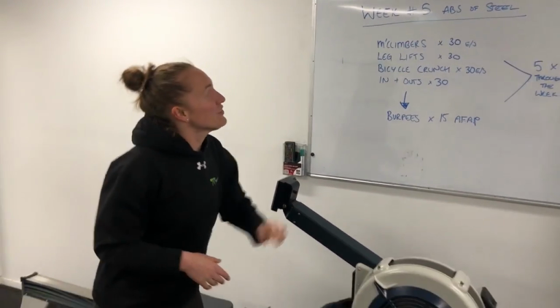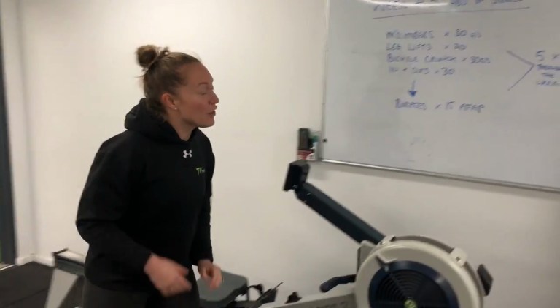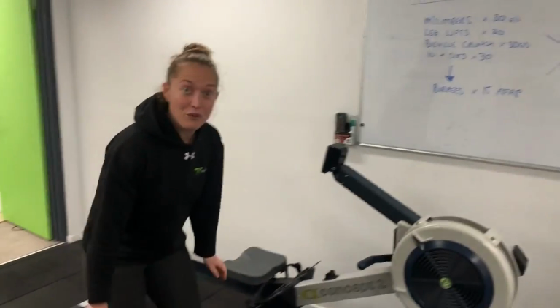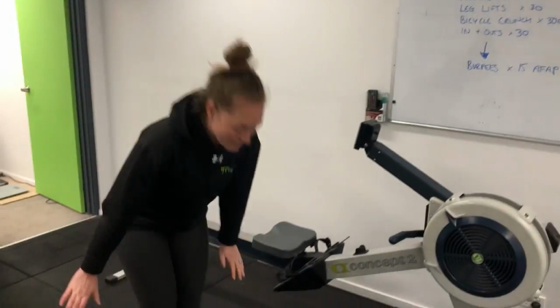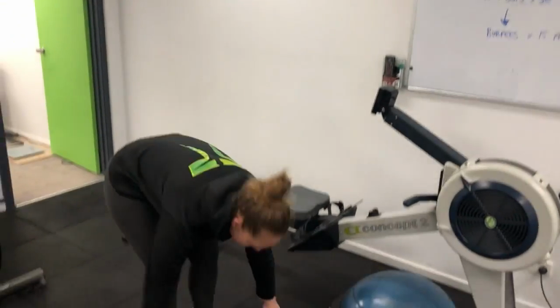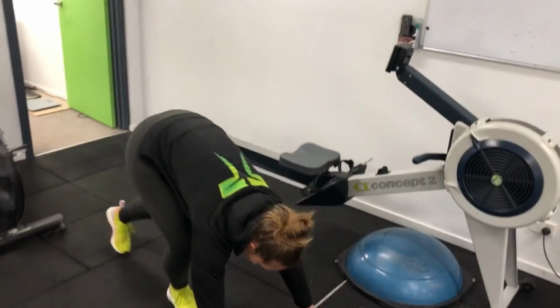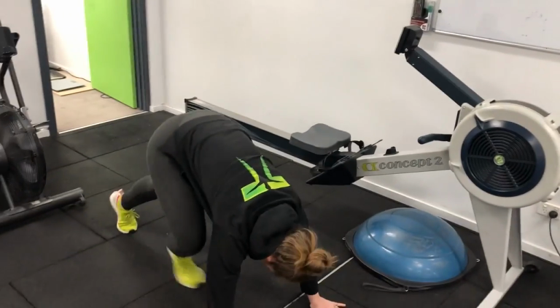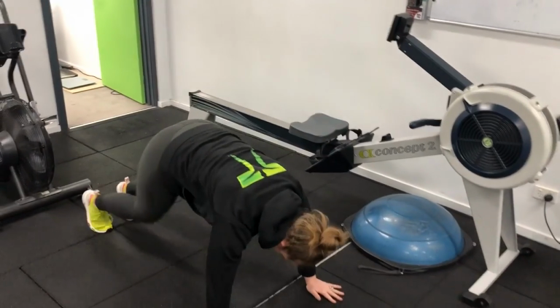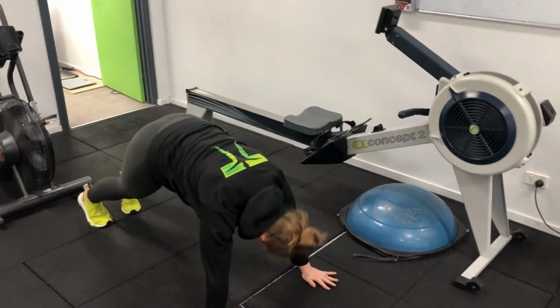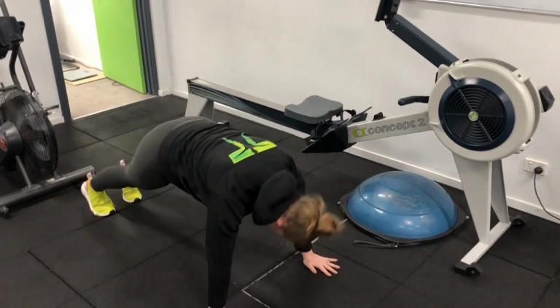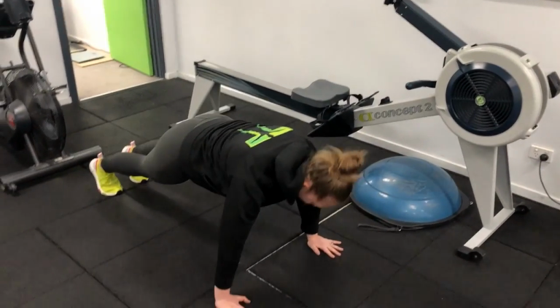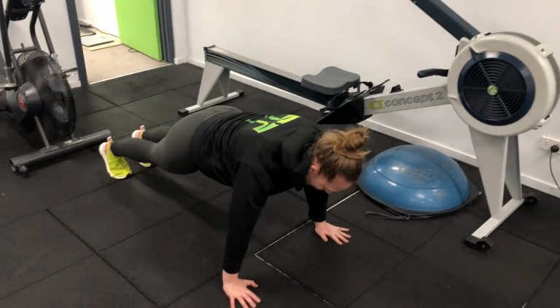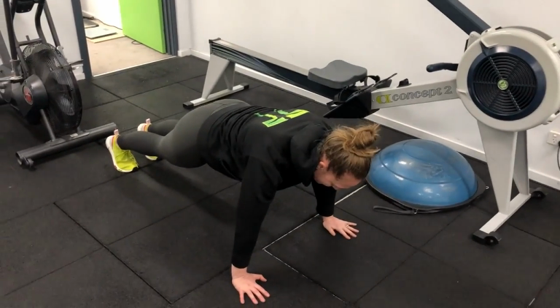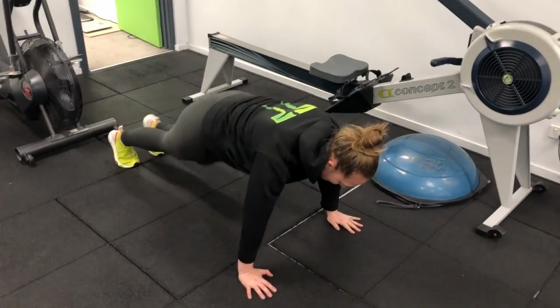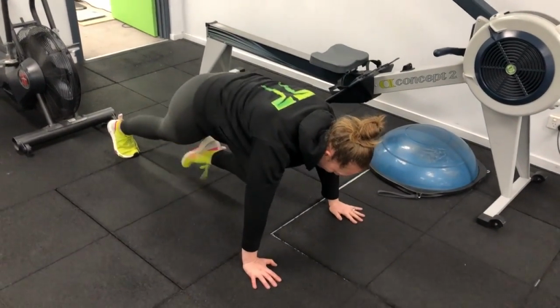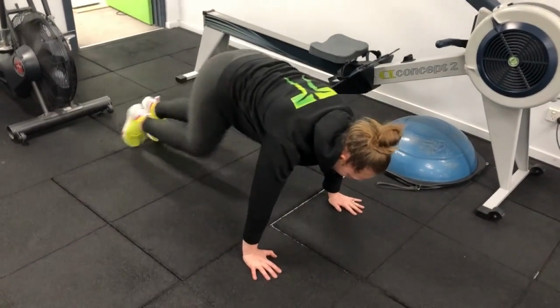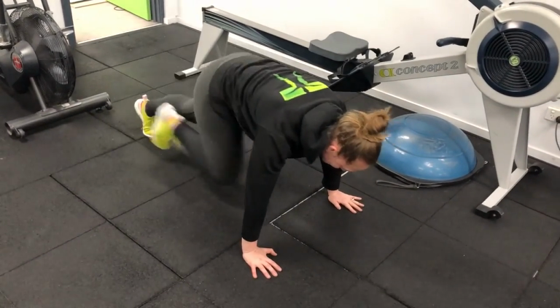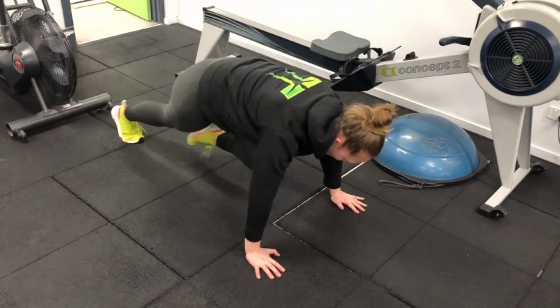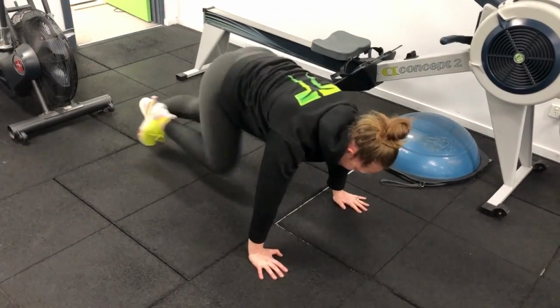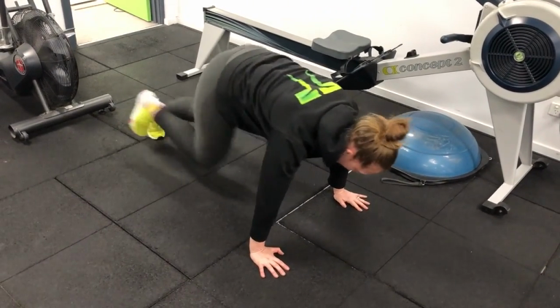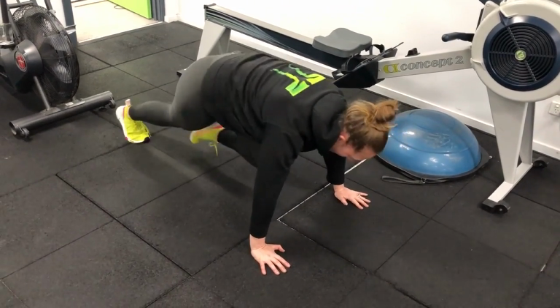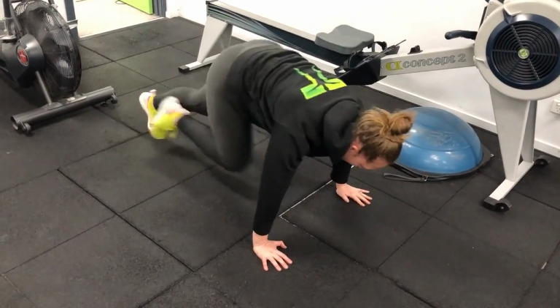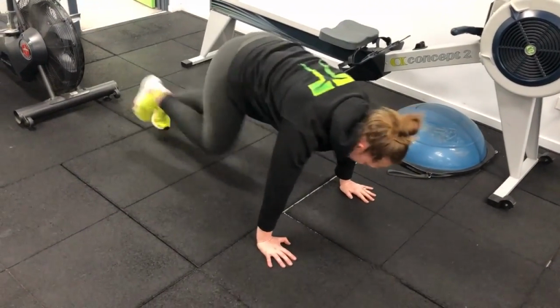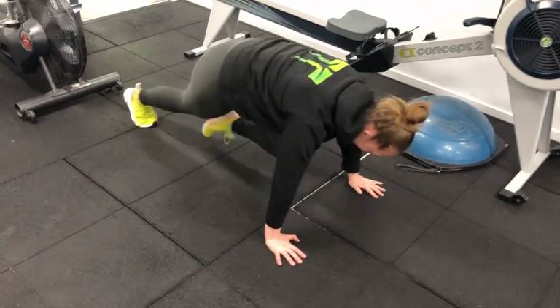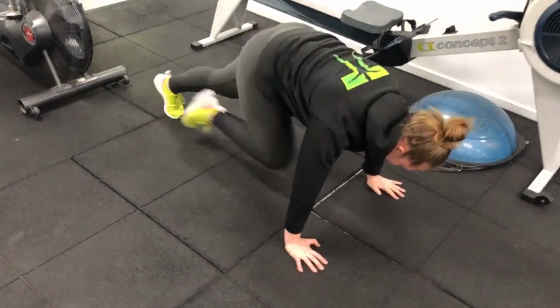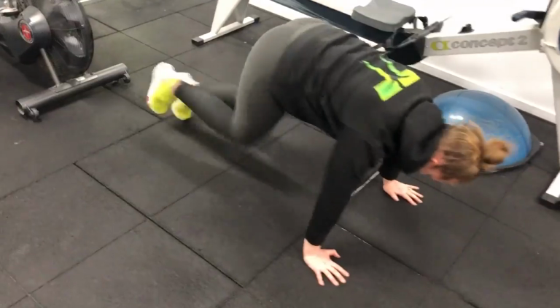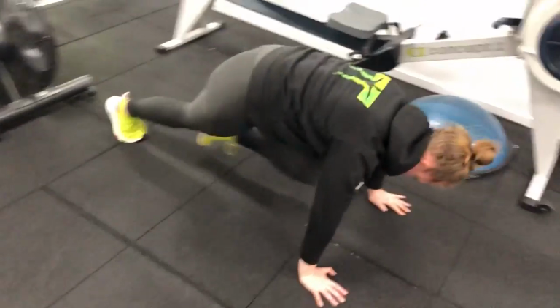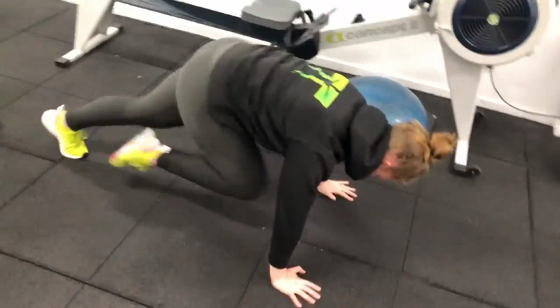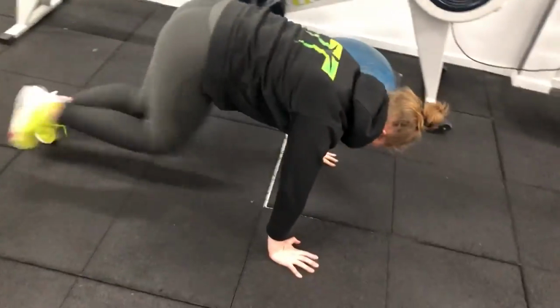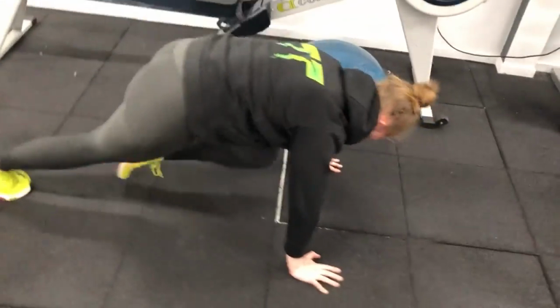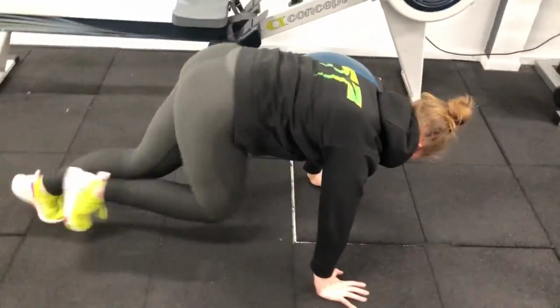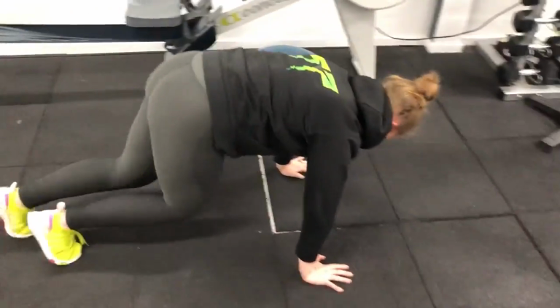You're going to start off with your mountain climbers. Abs tight, you're going to bring it right into your chest. Pump those legs. Beautiful.